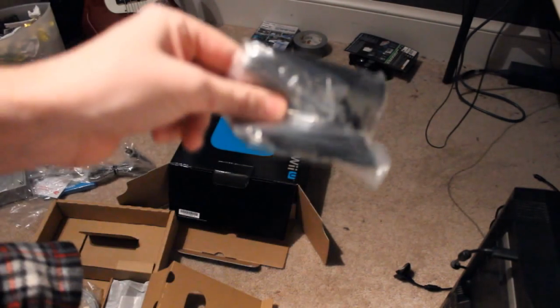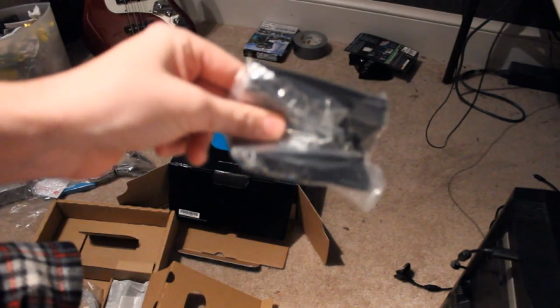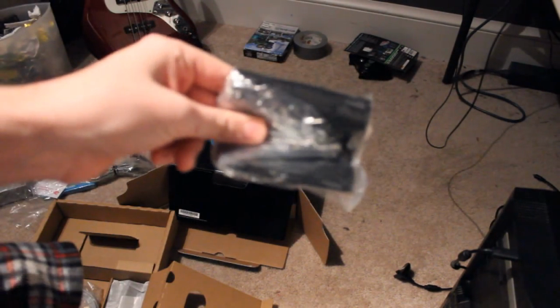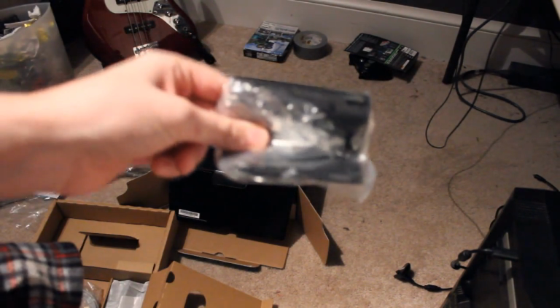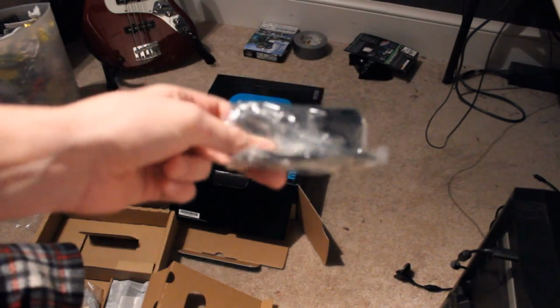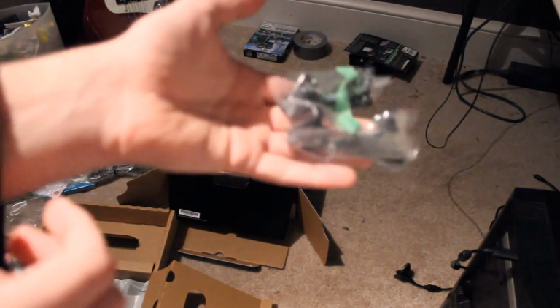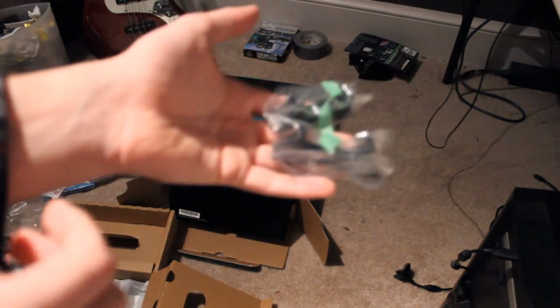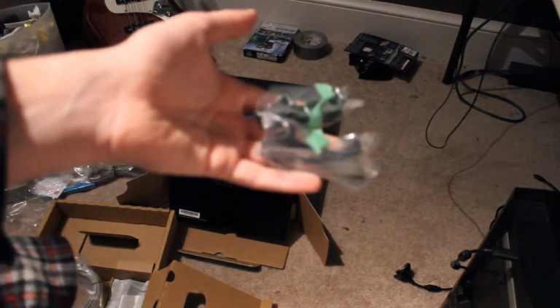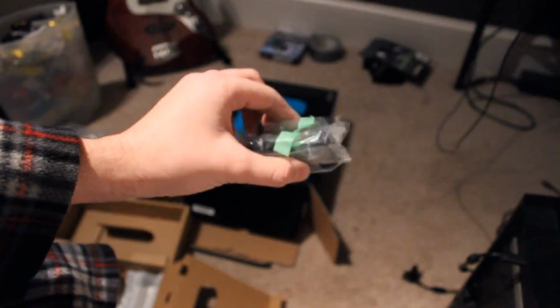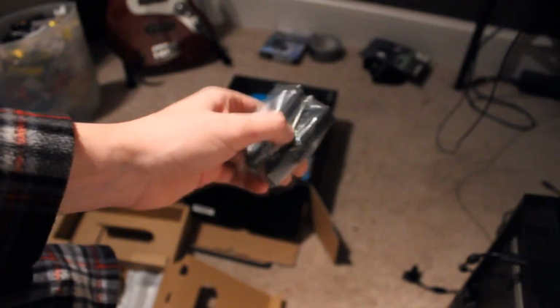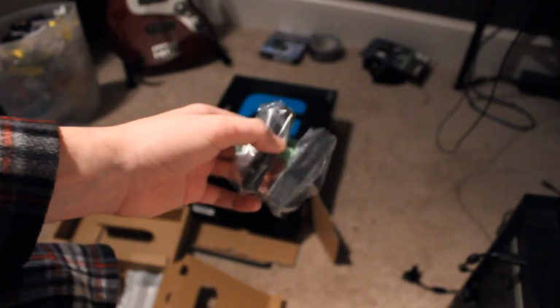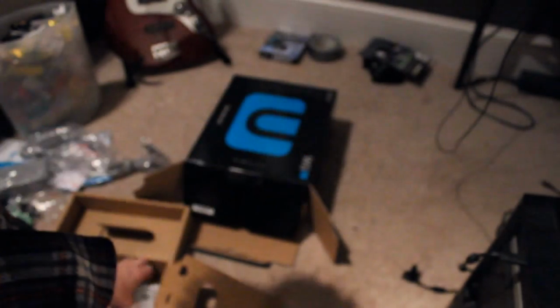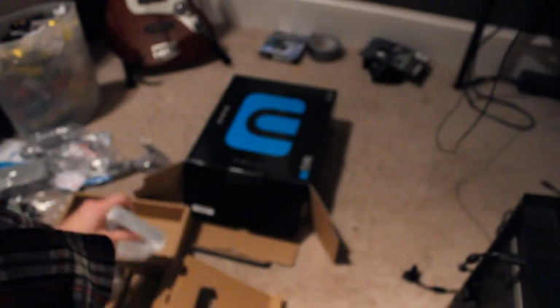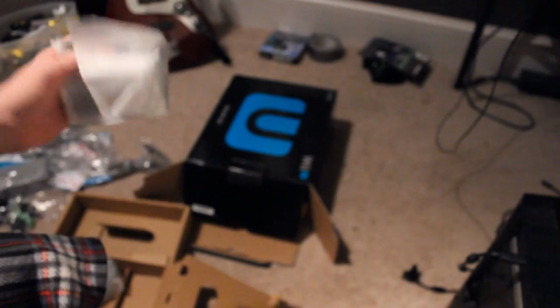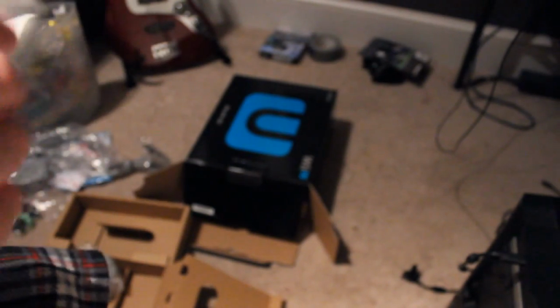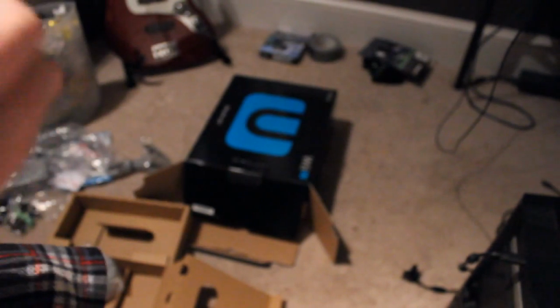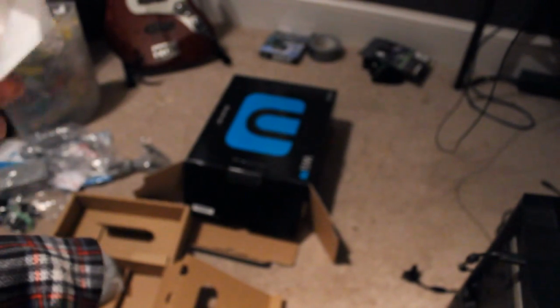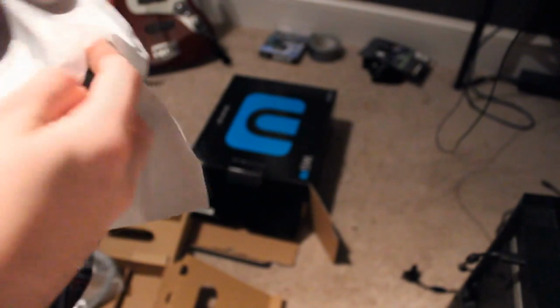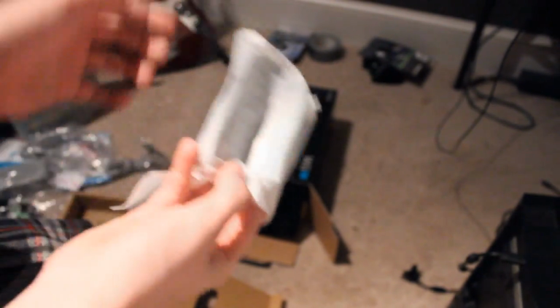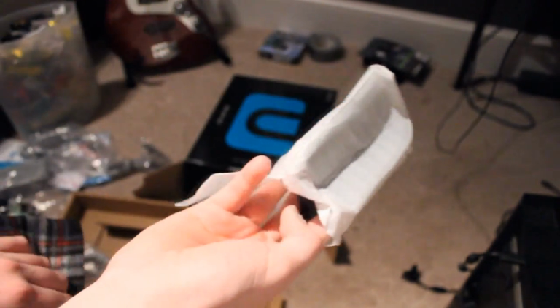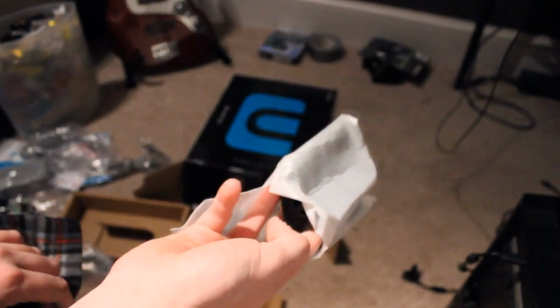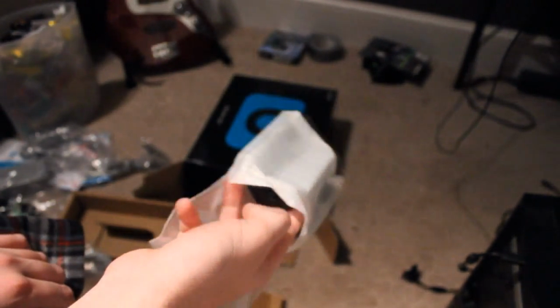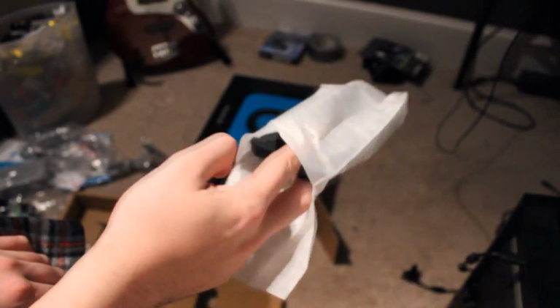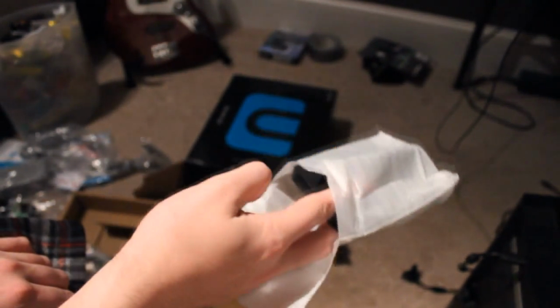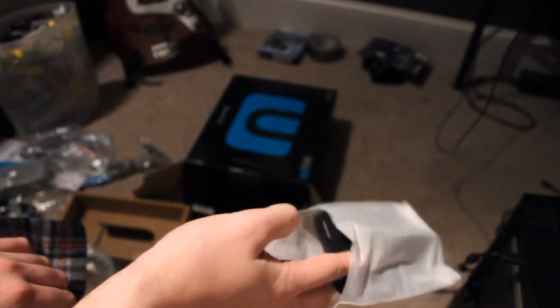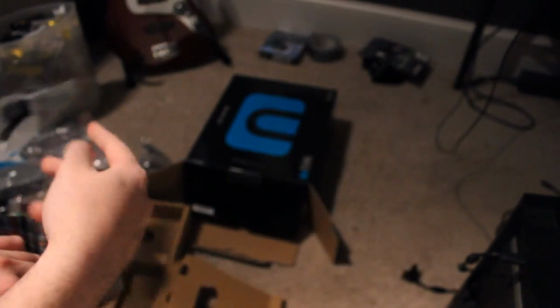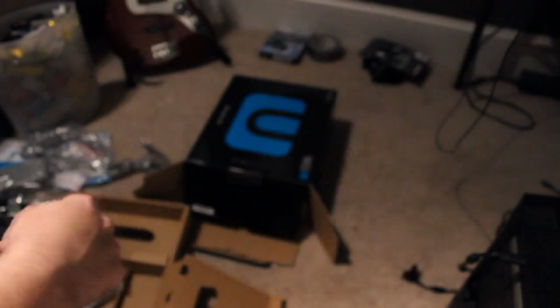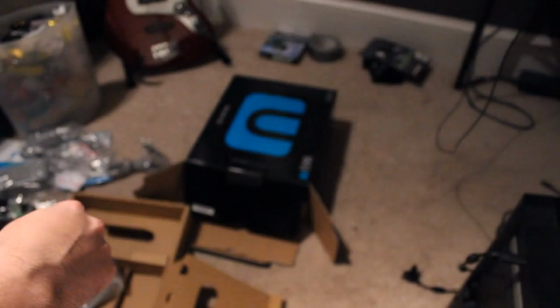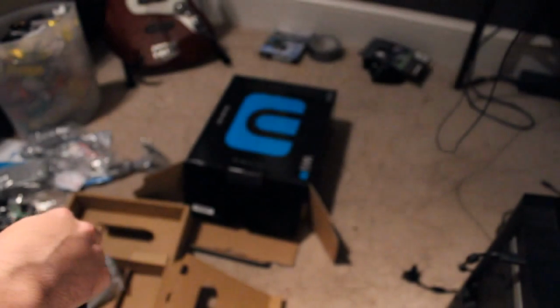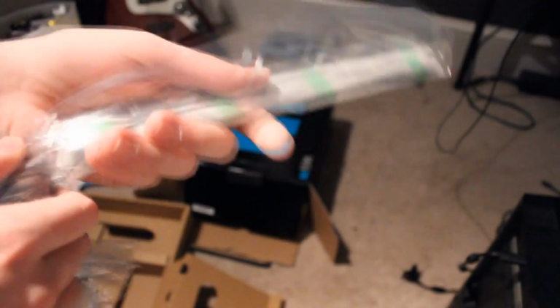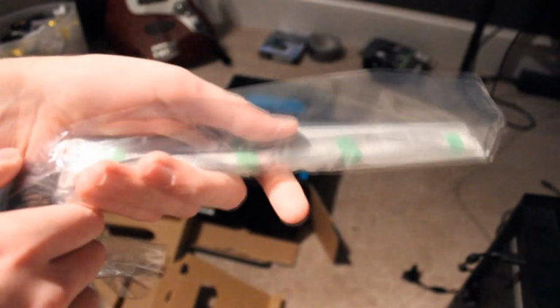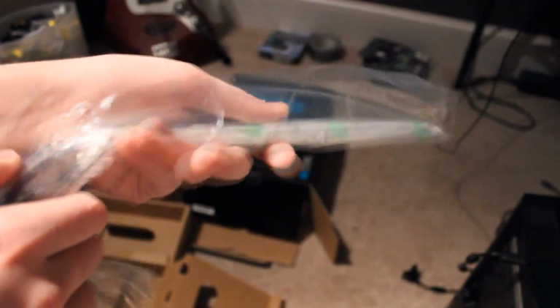Piece of plastic. More plastic. More plastic. More, fucking more plastic. You like plastic? You got plastic. The sensor bar.